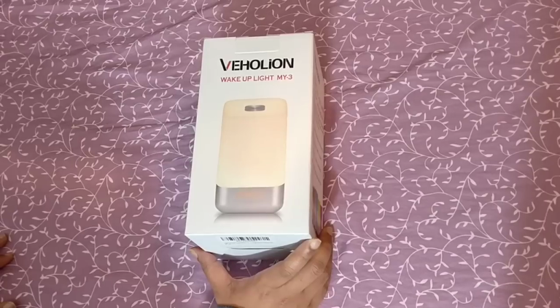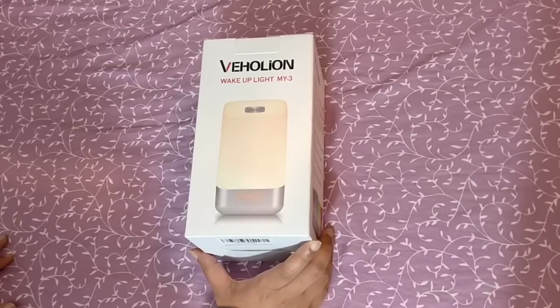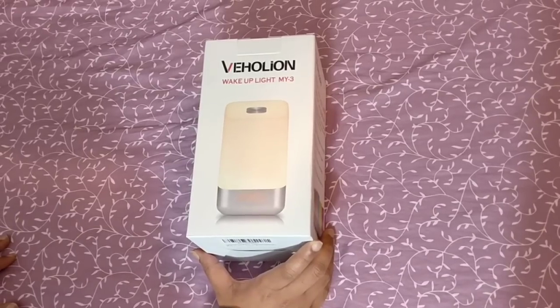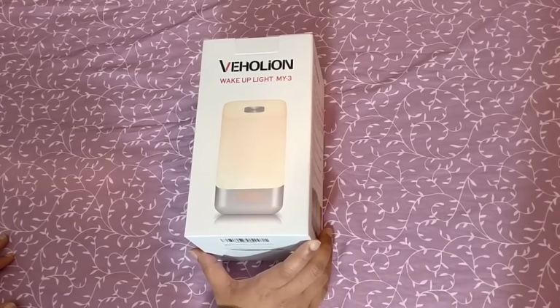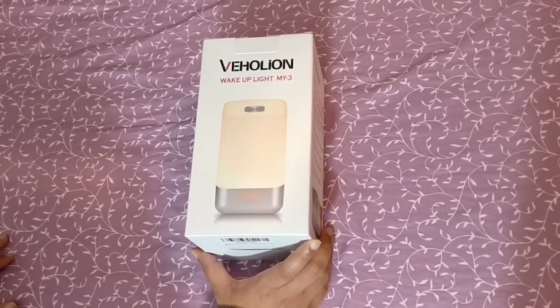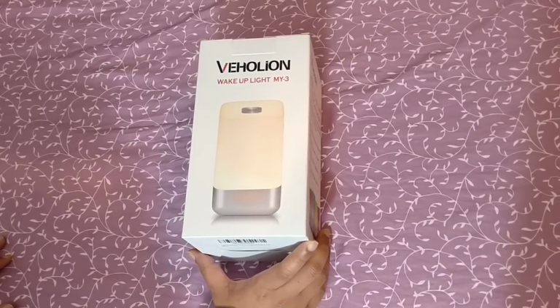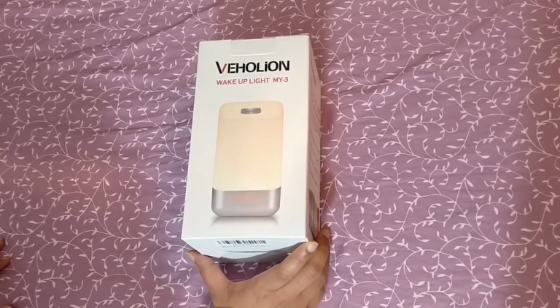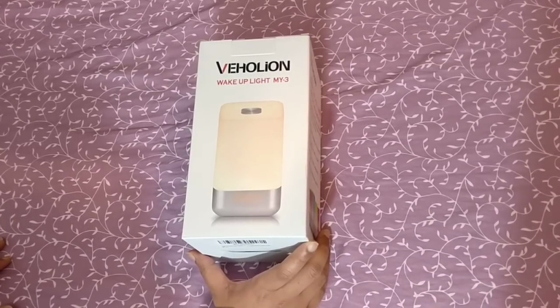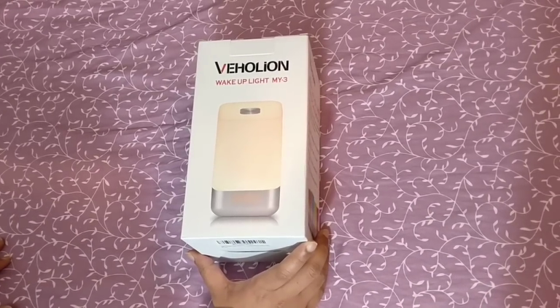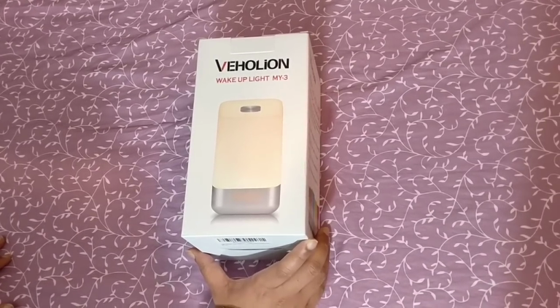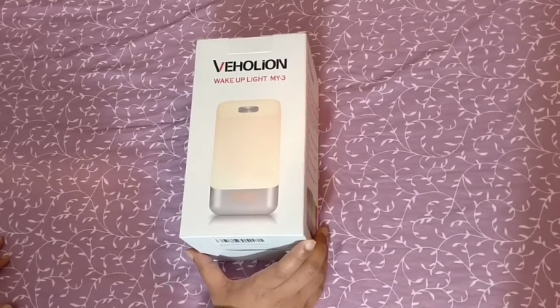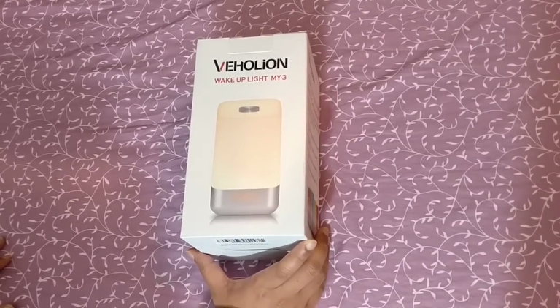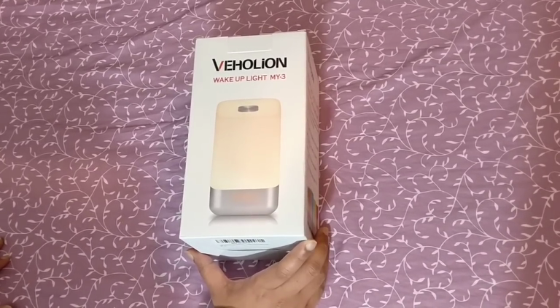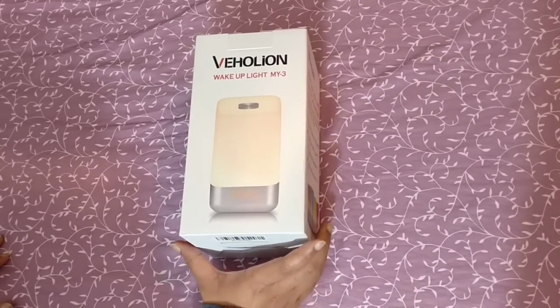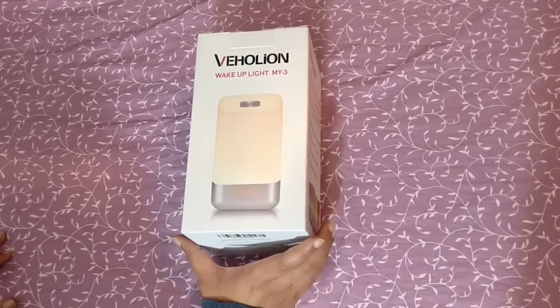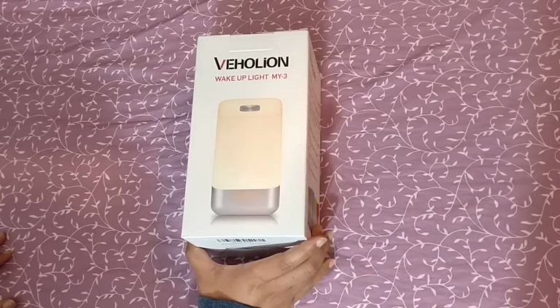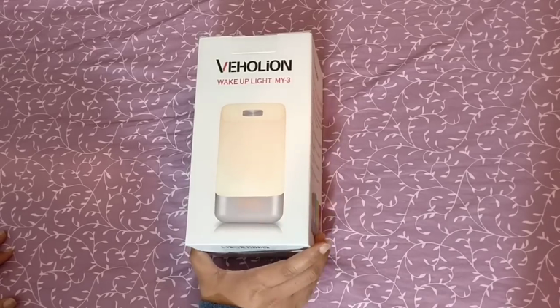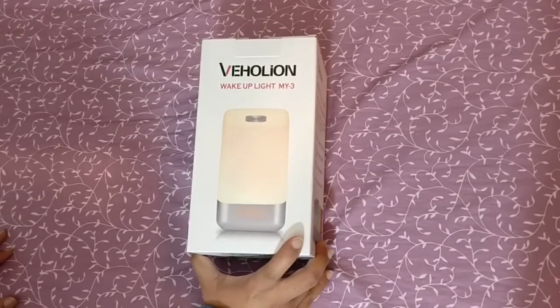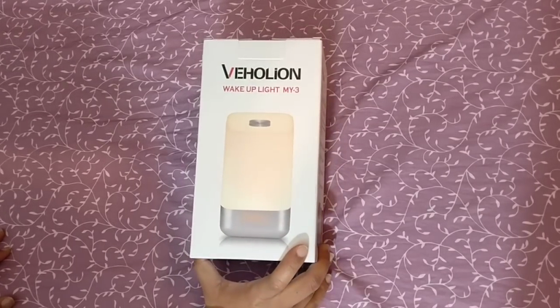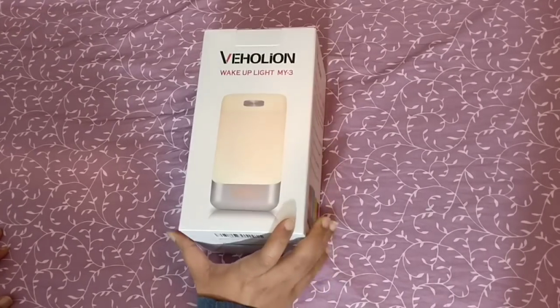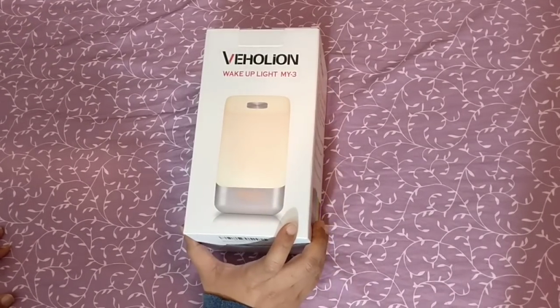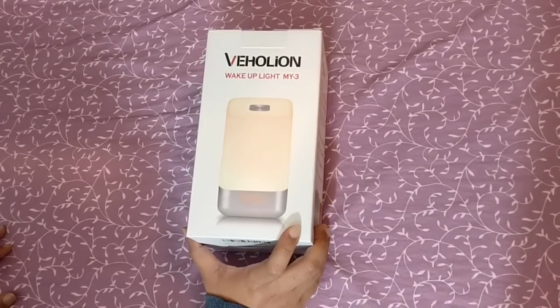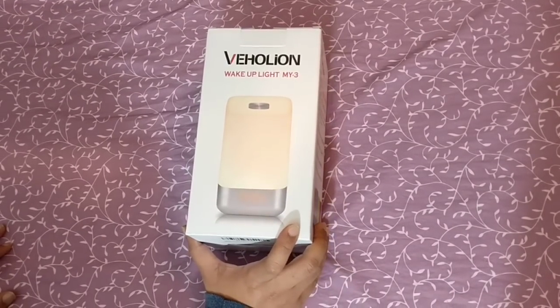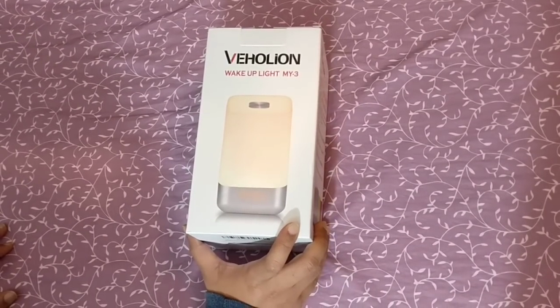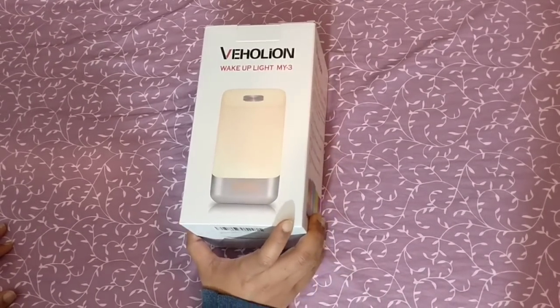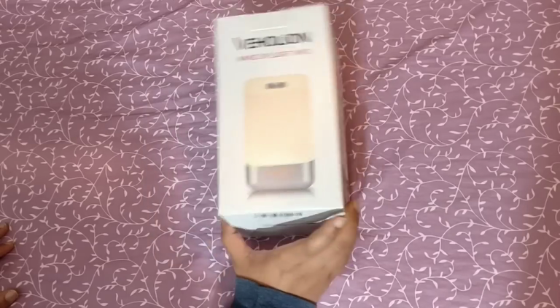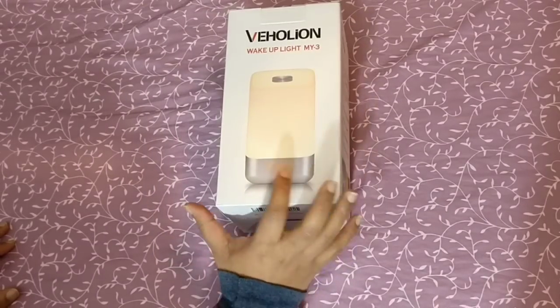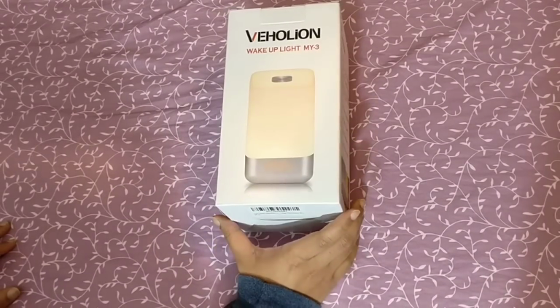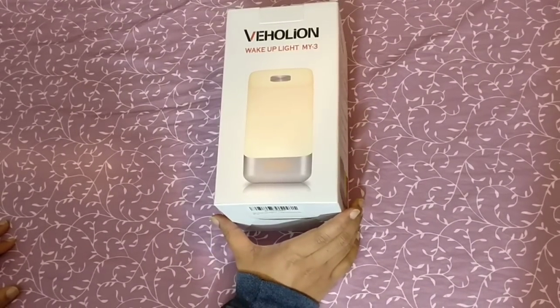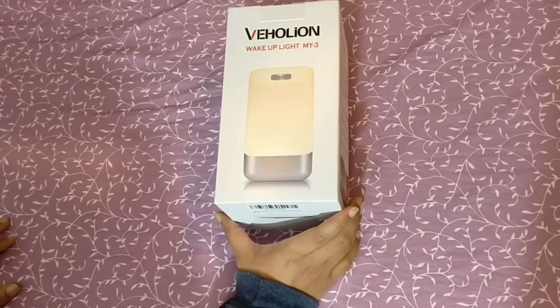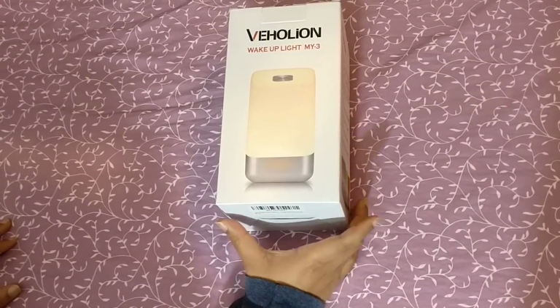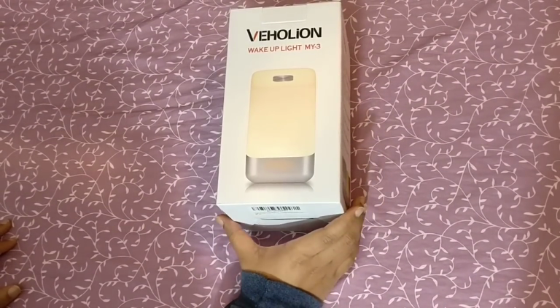Hello everyone, welcome to Cool Products. Today I would be unboxing the Vahelian wake-up light. This is one of the well-known brands which manufactures light therapy lights, and it is one of the top selling light therapy lights on Amazon.